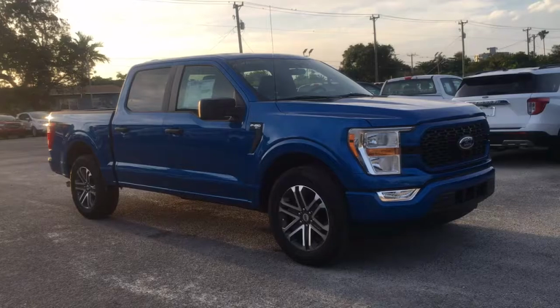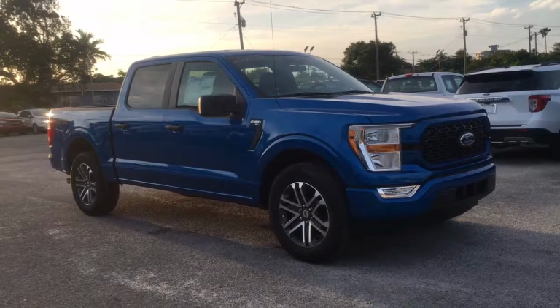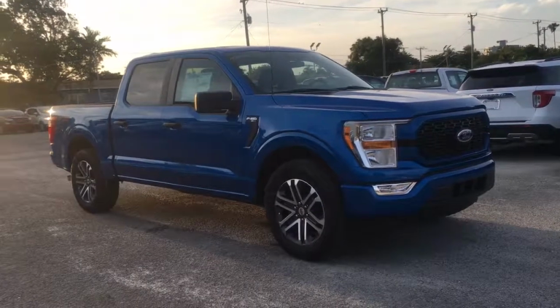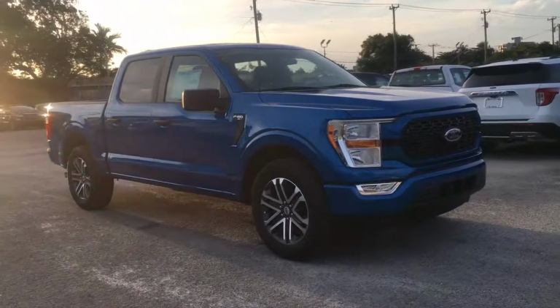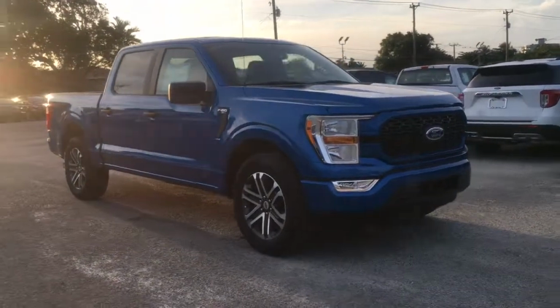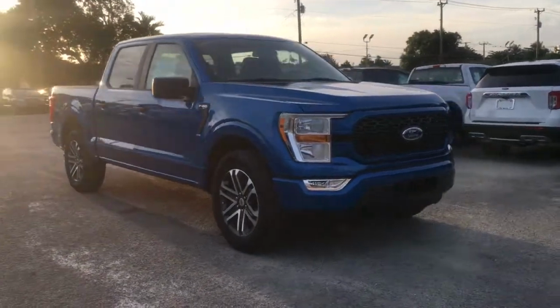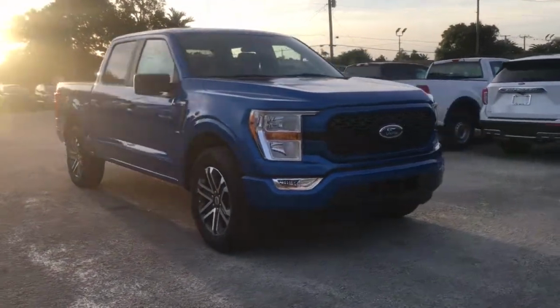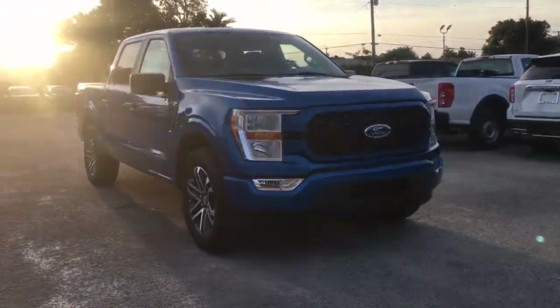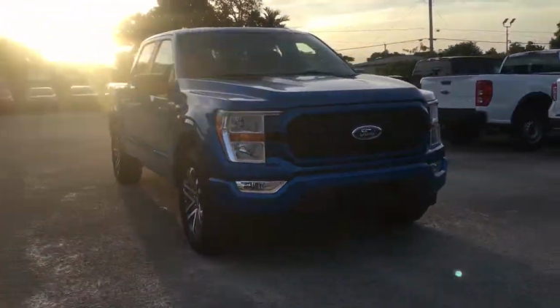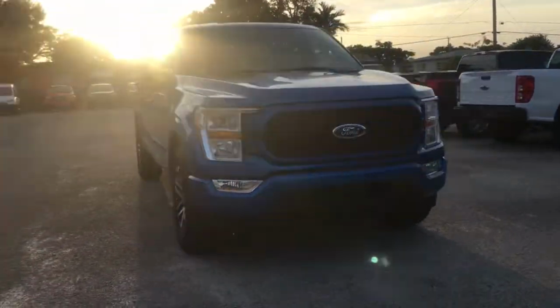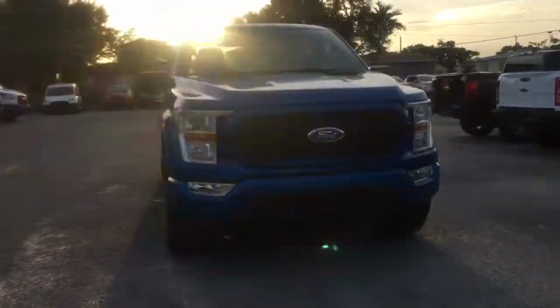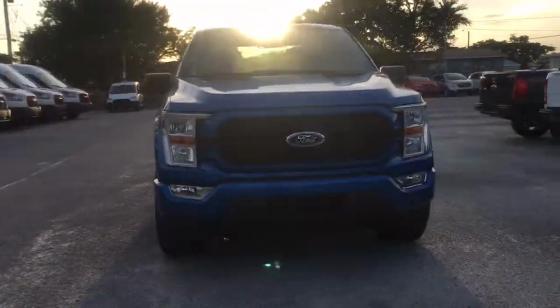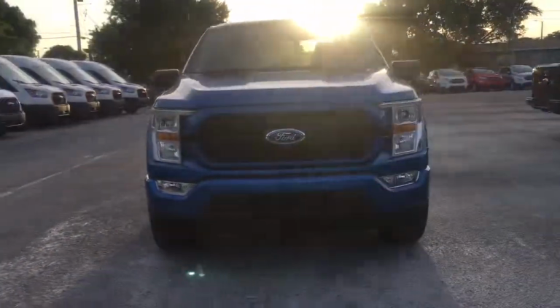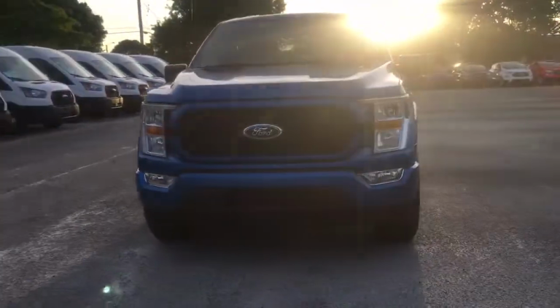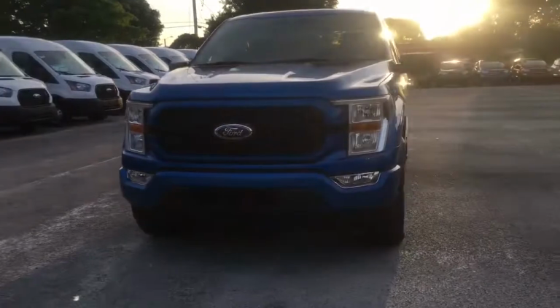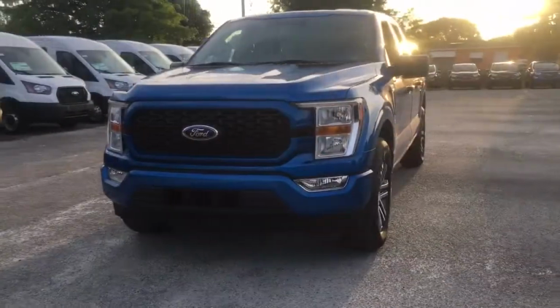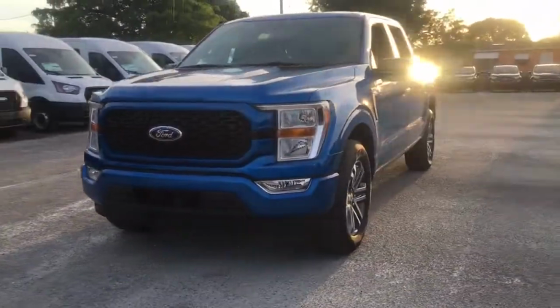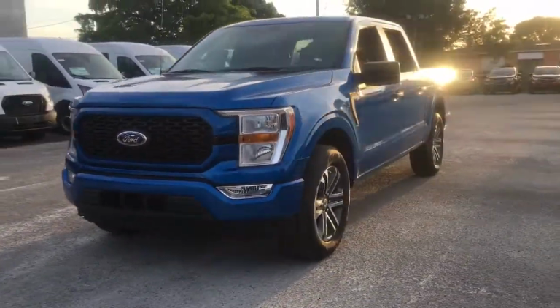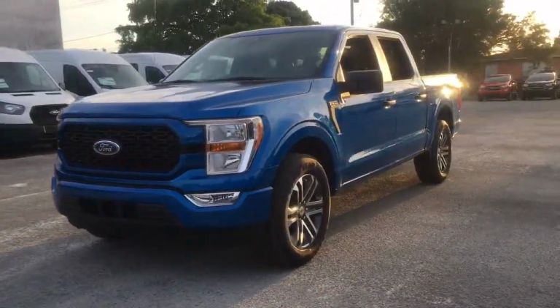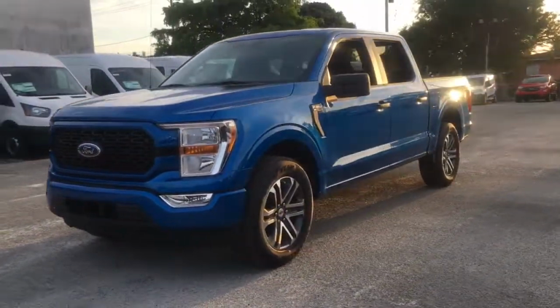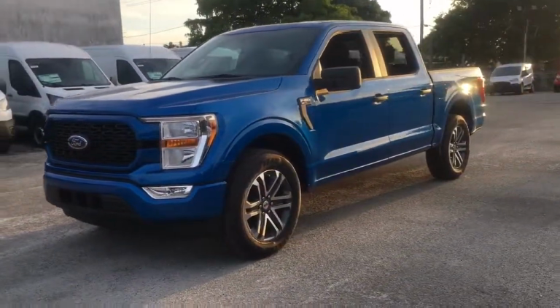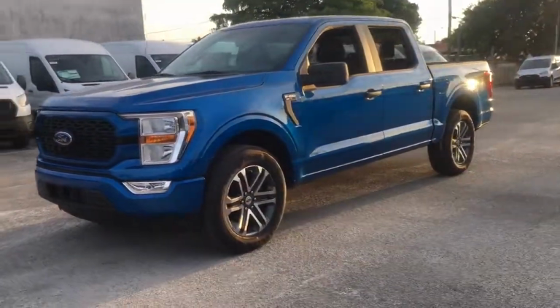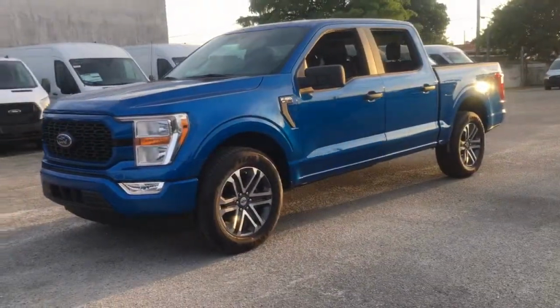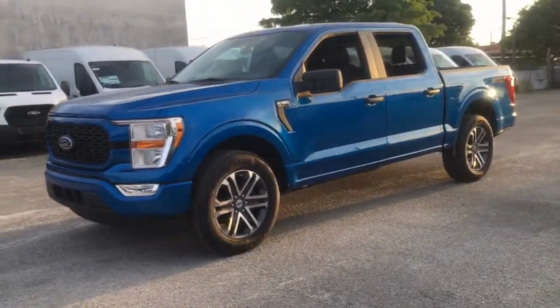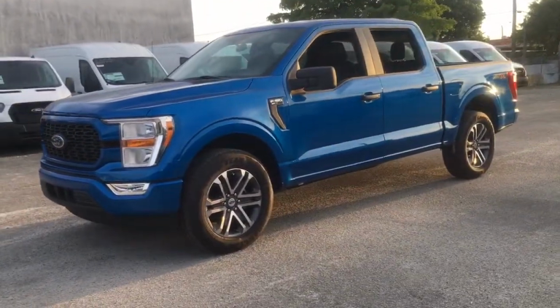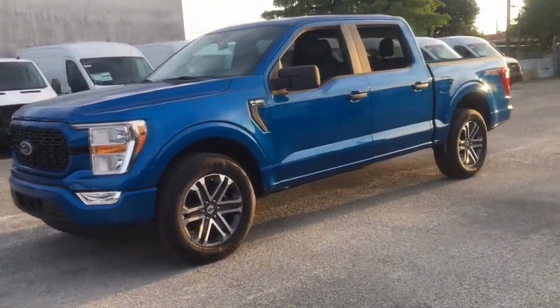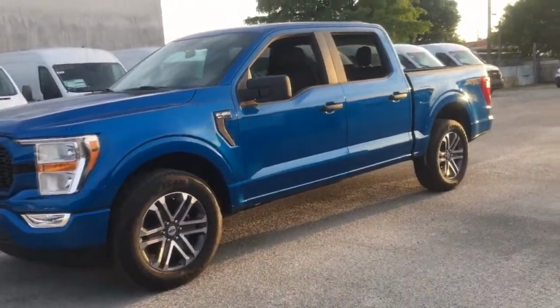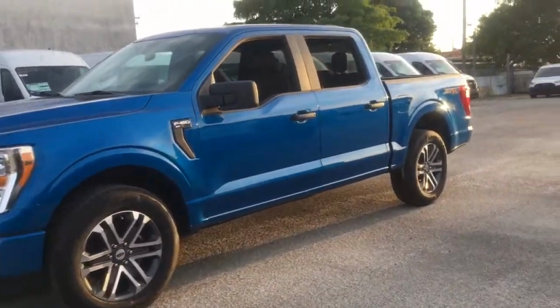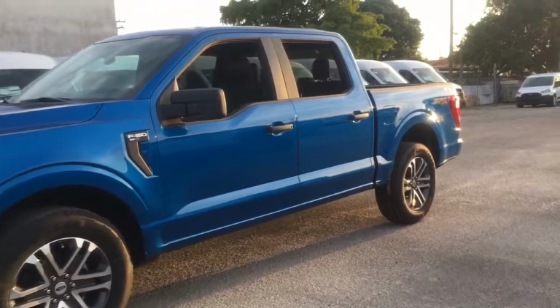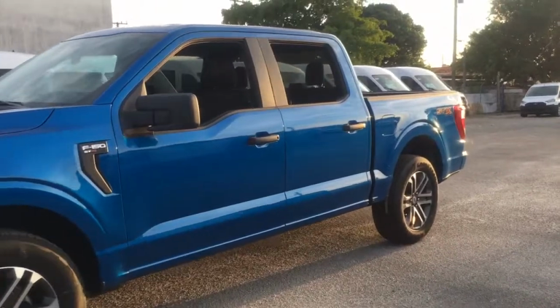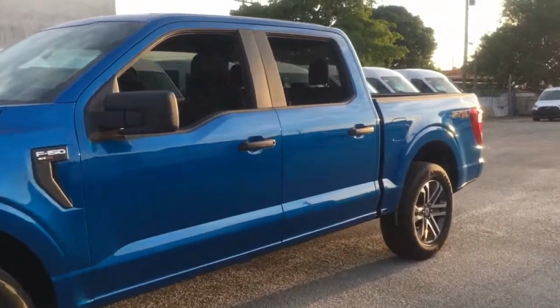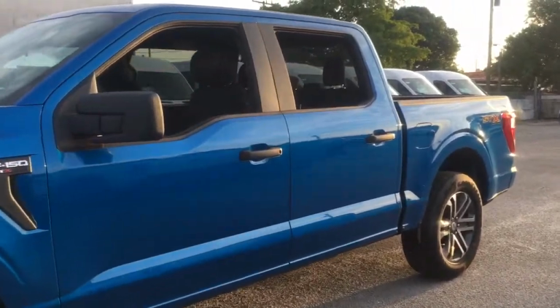Get into a car with value. 2021 Ford F-150. Enjoy a new level of ease and confidence whether at work or play when you're in this F-150.